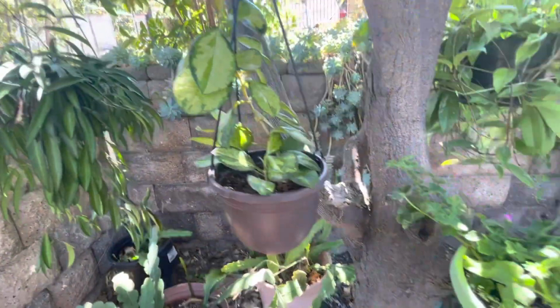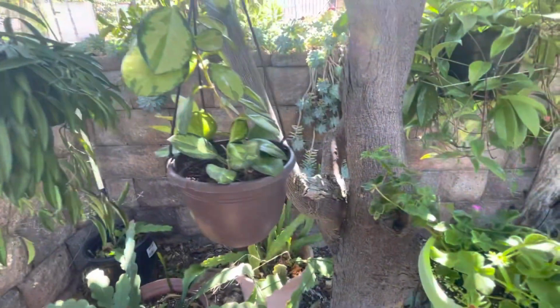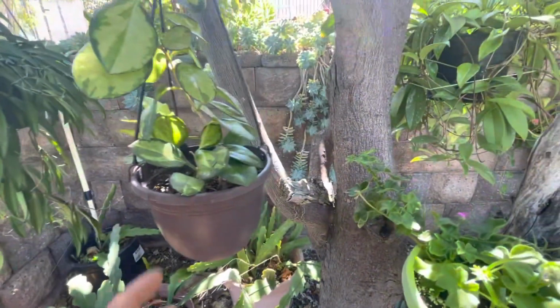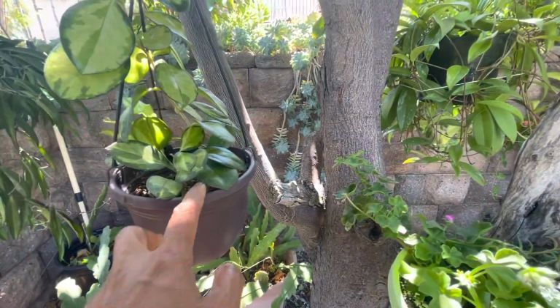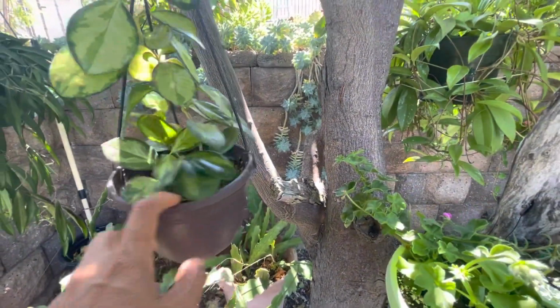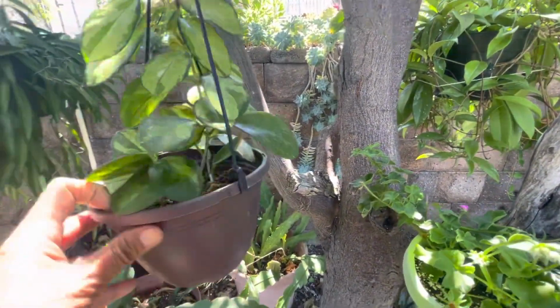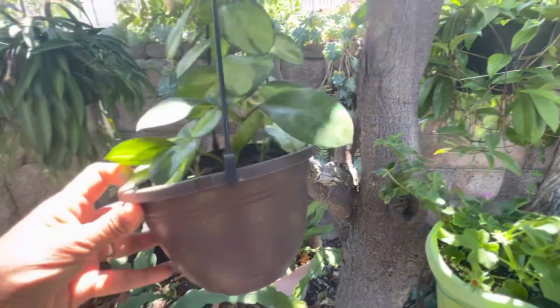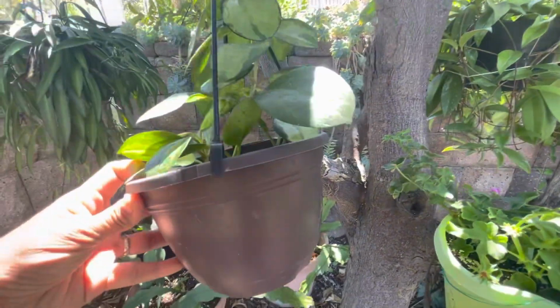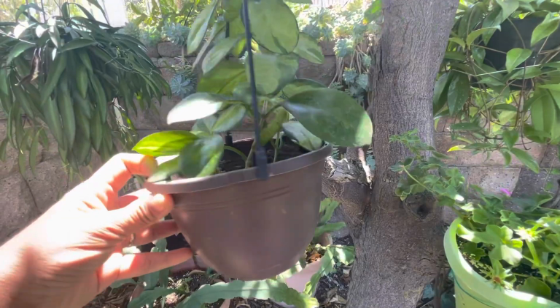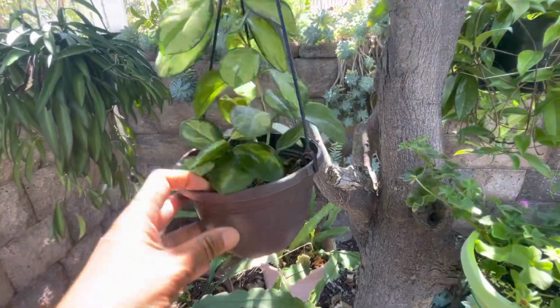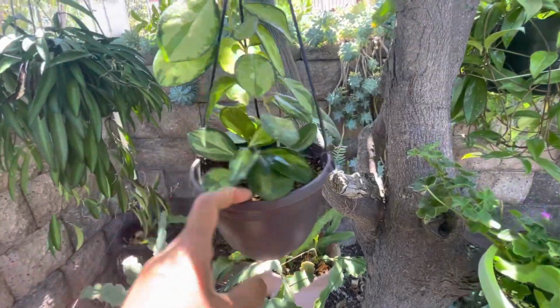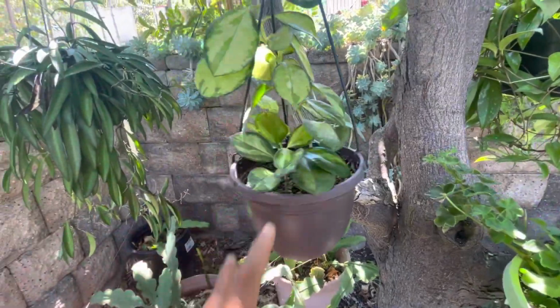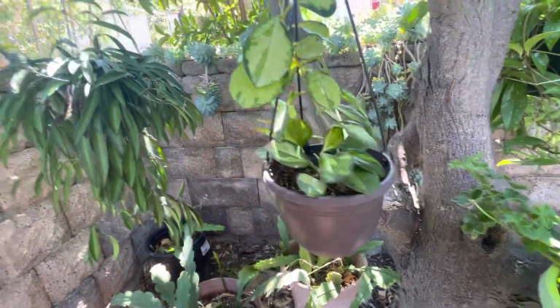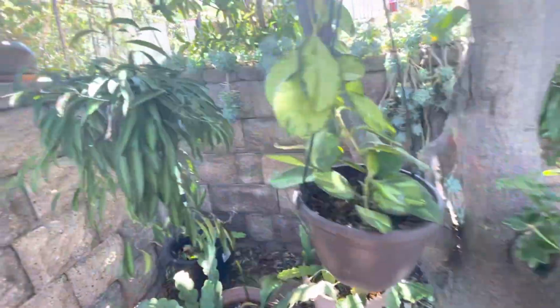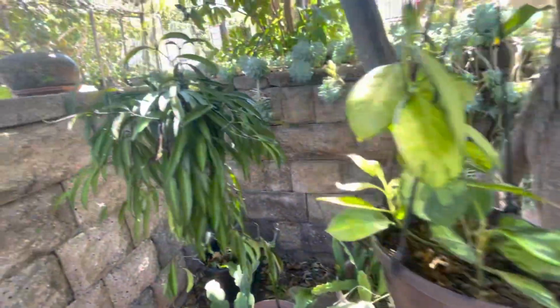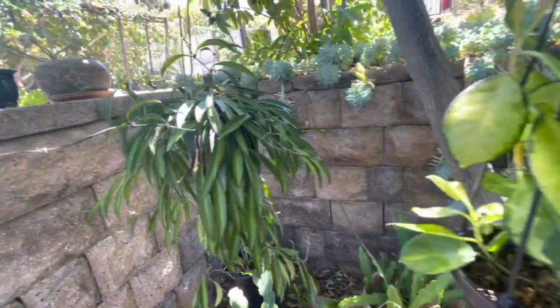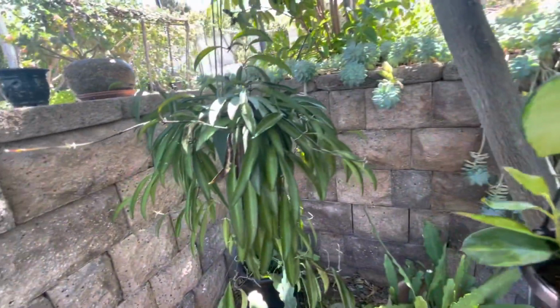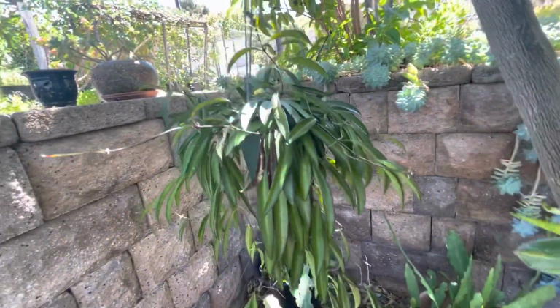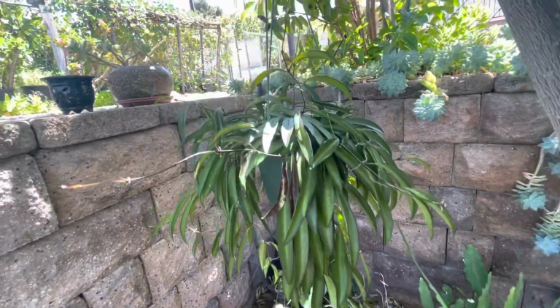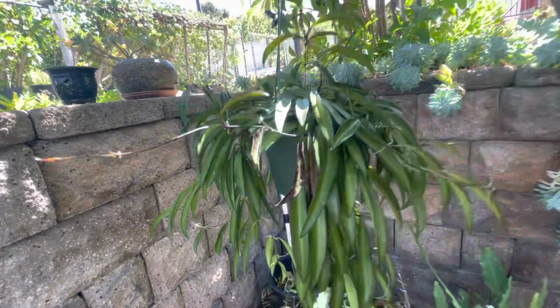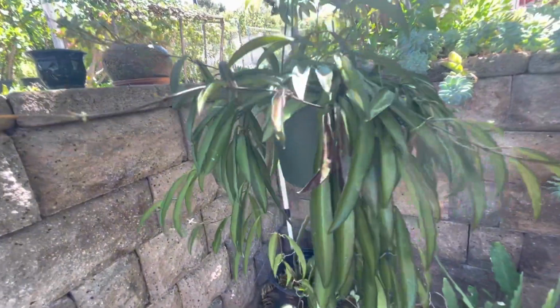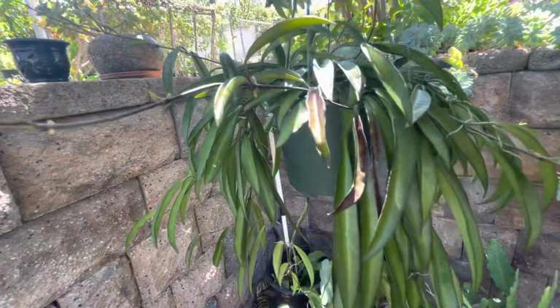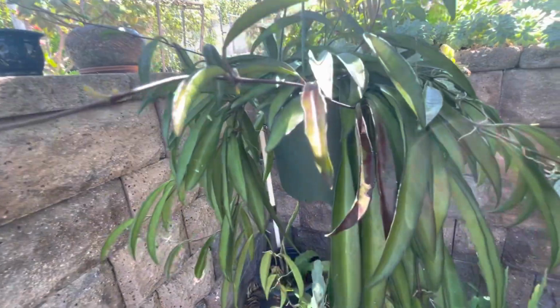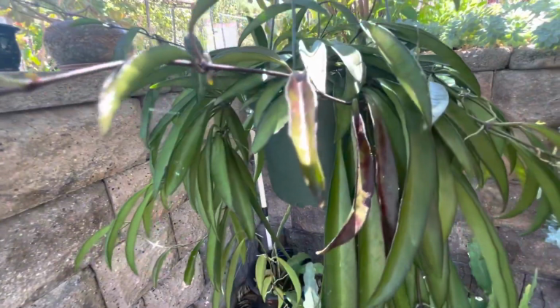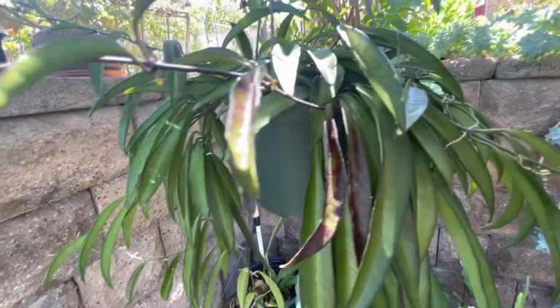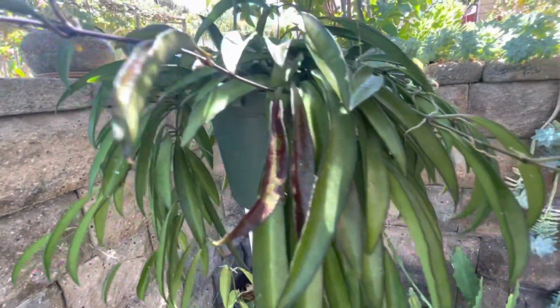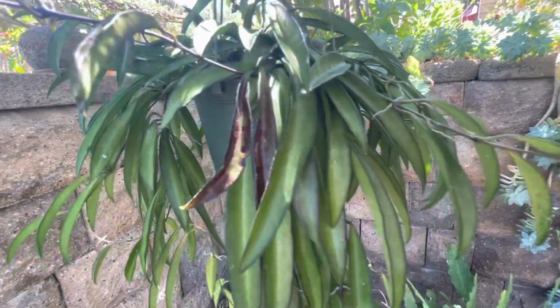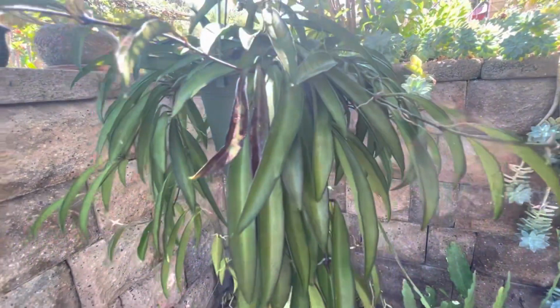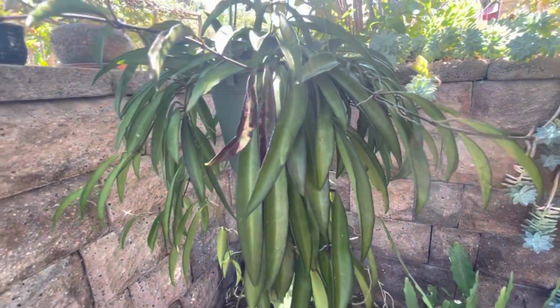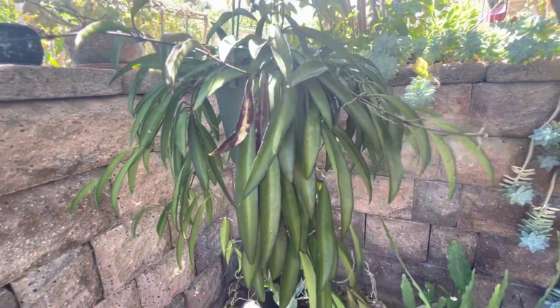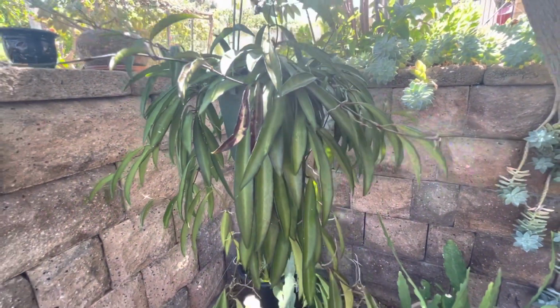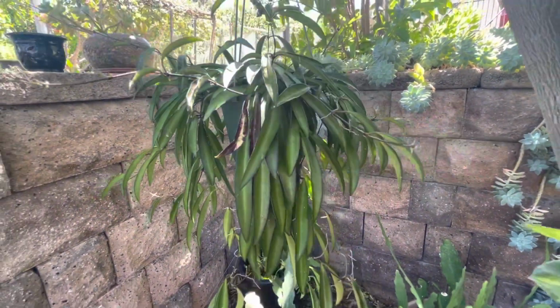I don't think I have the name written down for this one, so I need to do that. But it's so beautiful too — I really like the shape of the leaves.